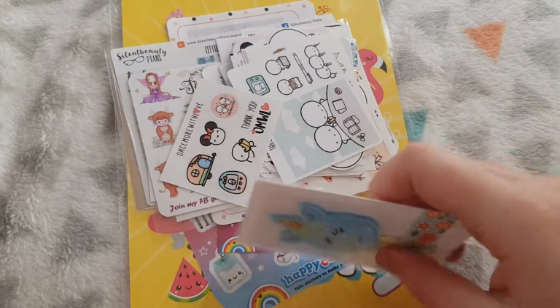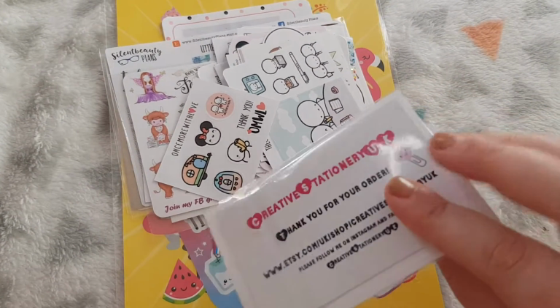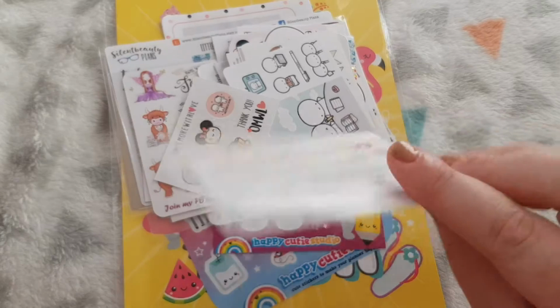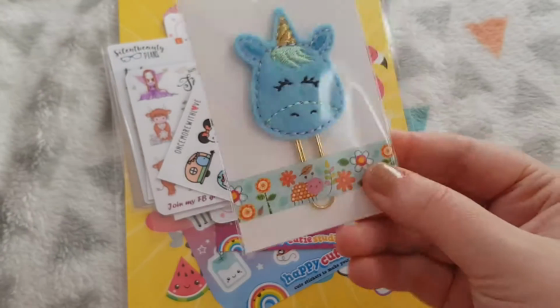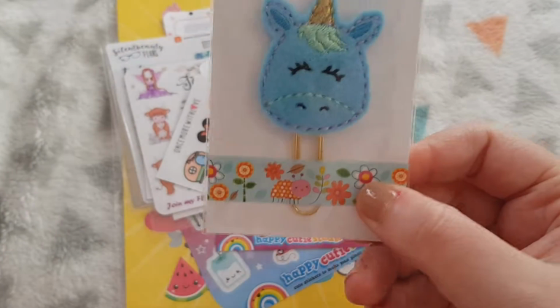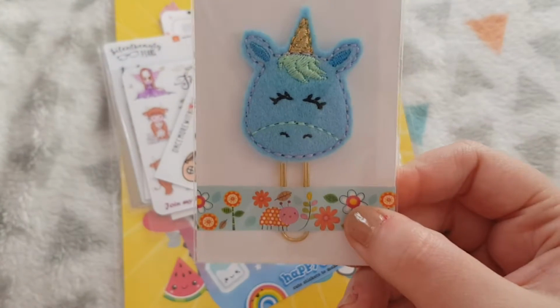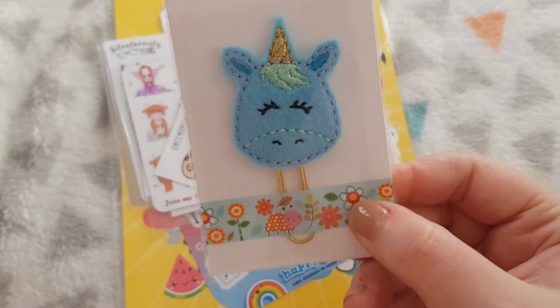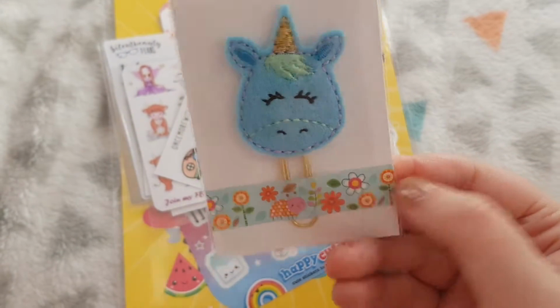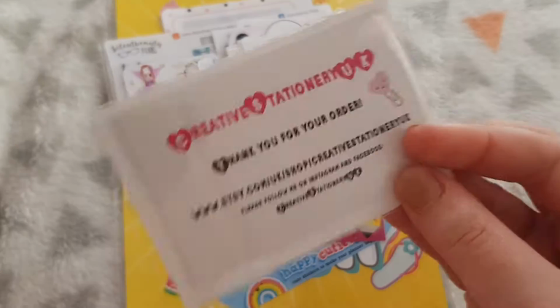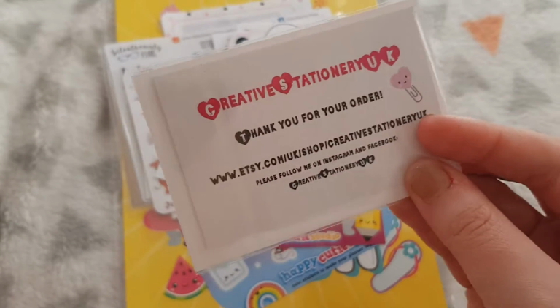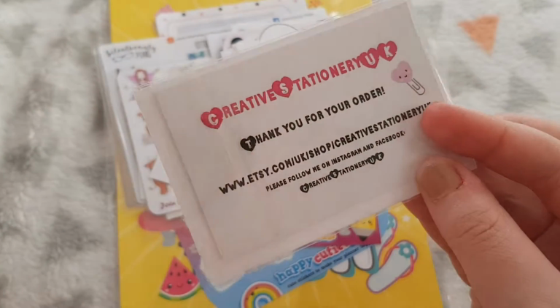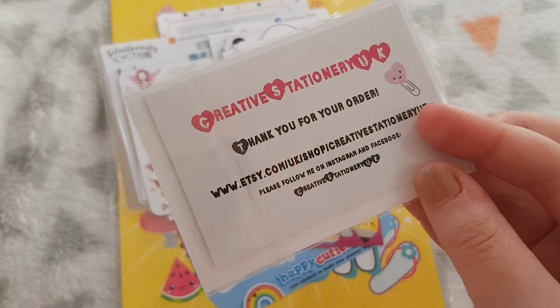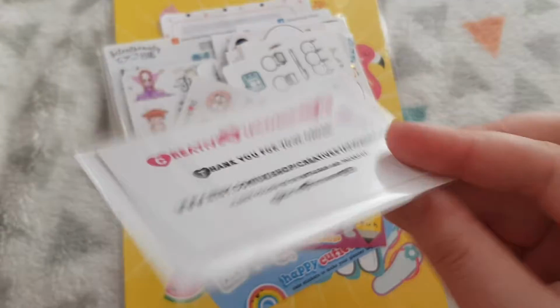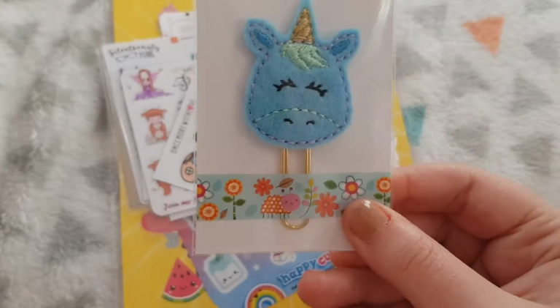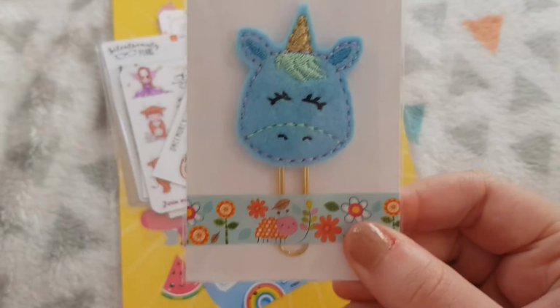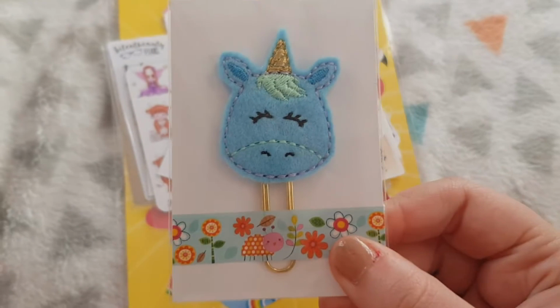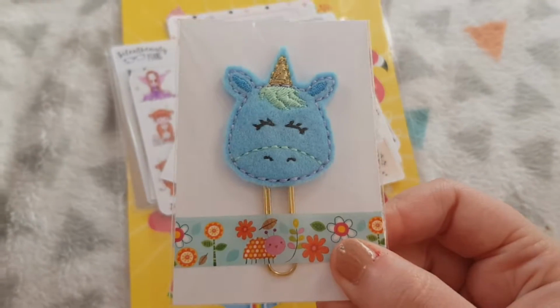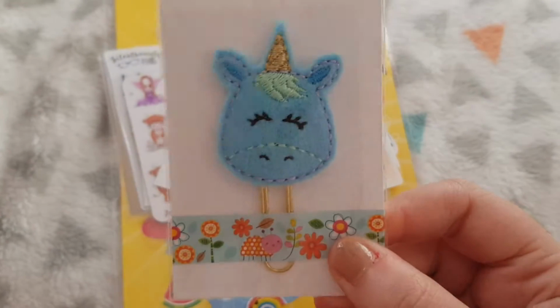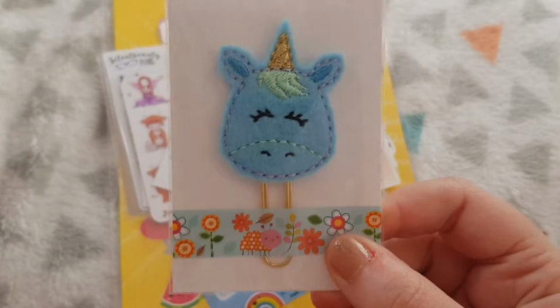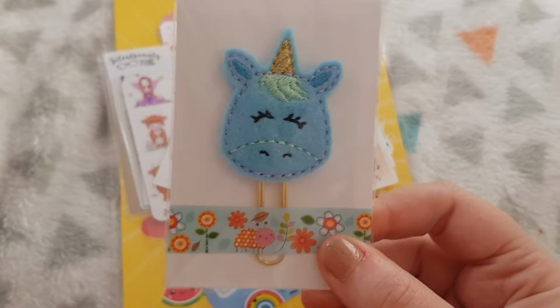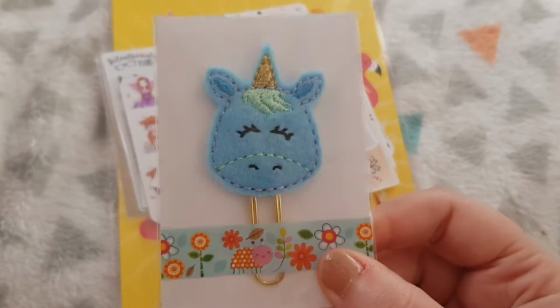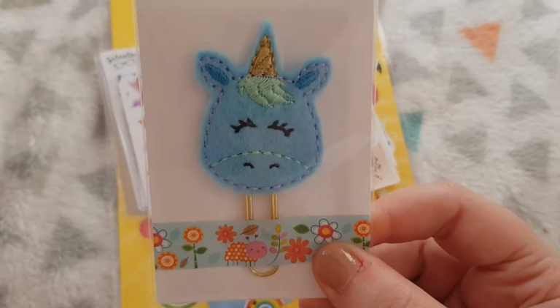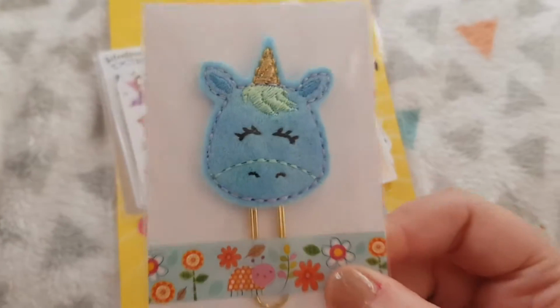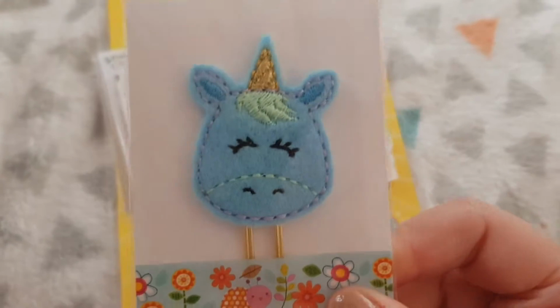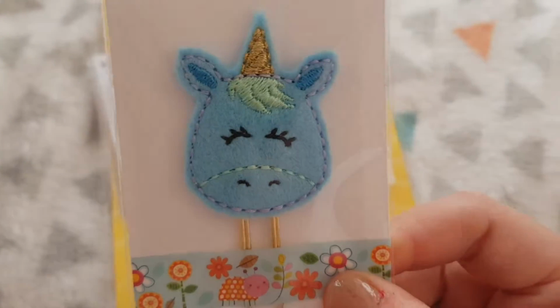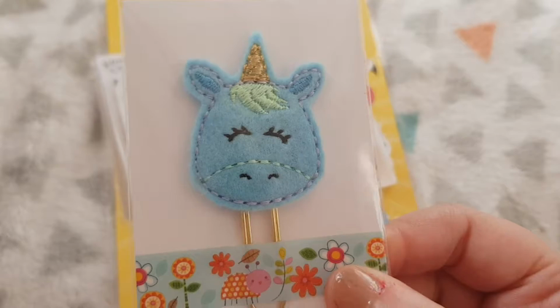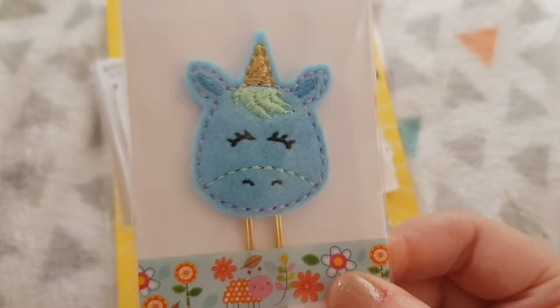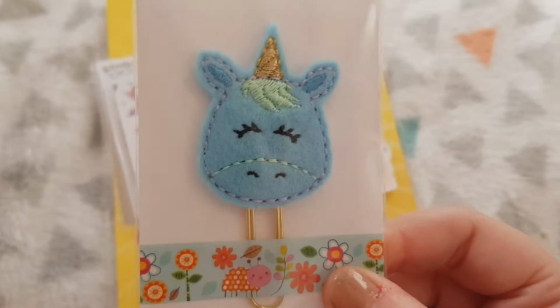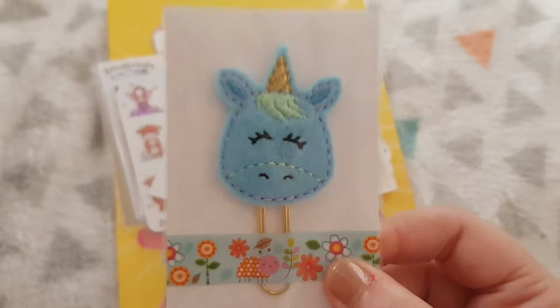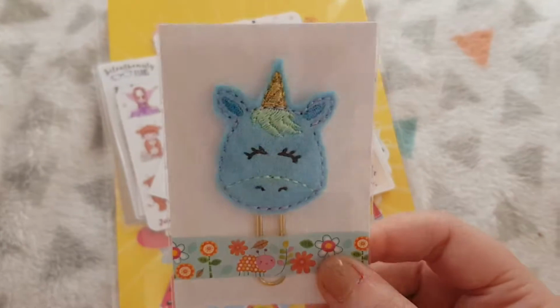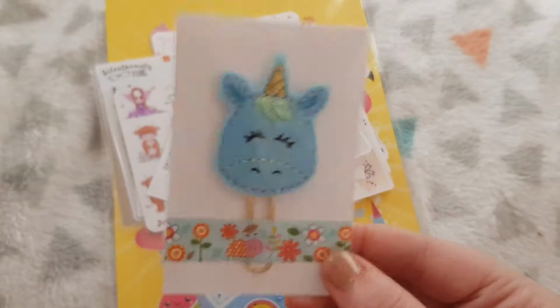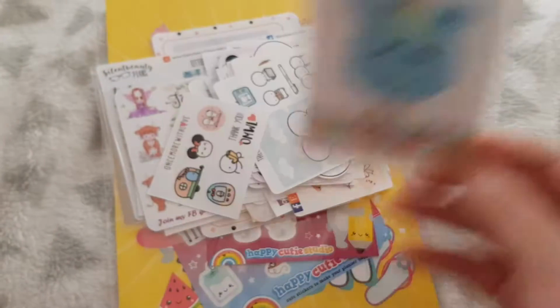First up you can notice is this gorgeous paper clip from Creative Stationery UK. I believe all the different boxes got different clips, but how stunning is this one — I'm so happy I got the blue one.